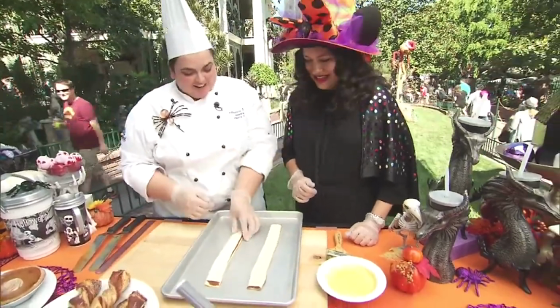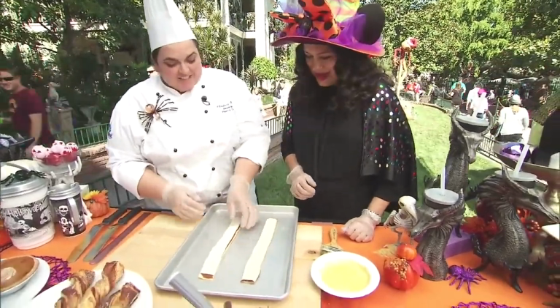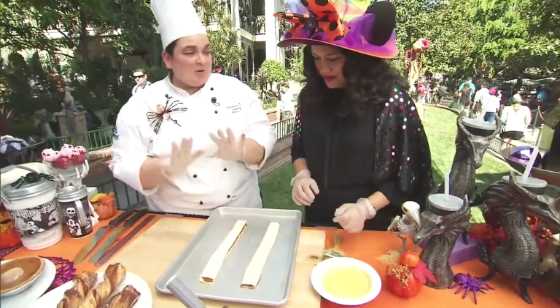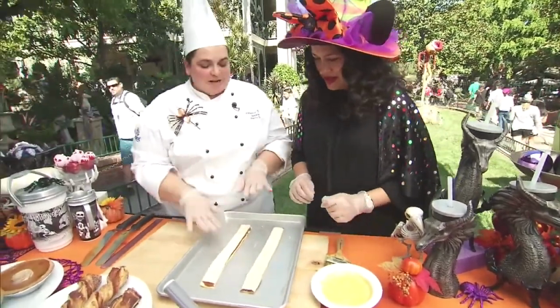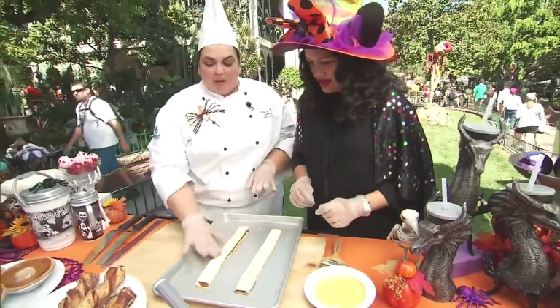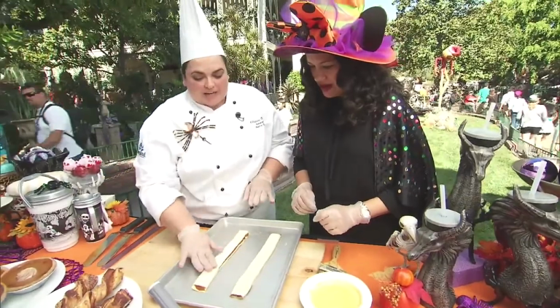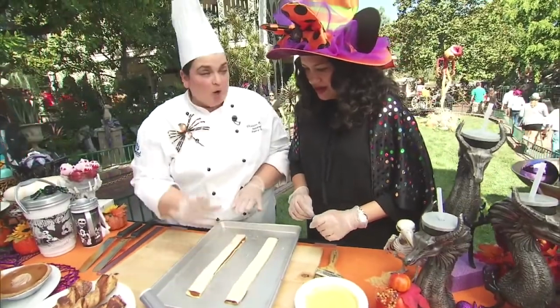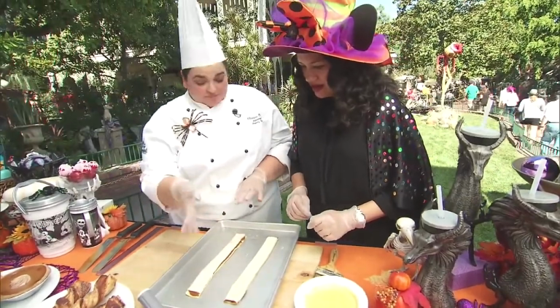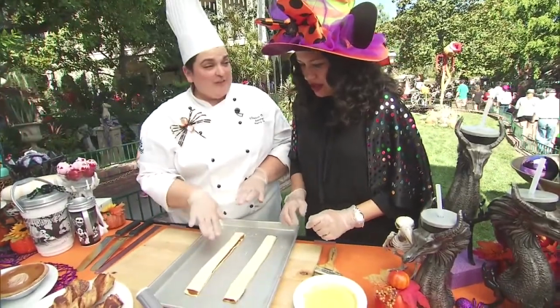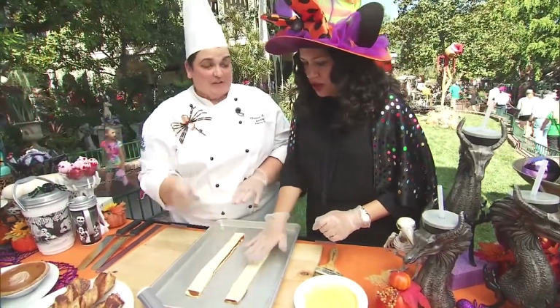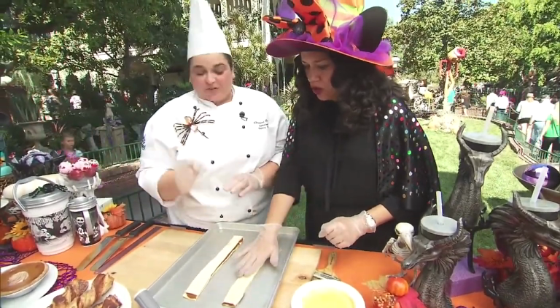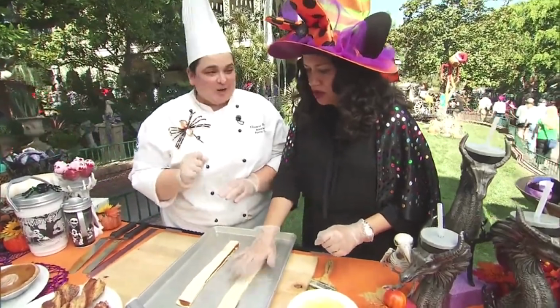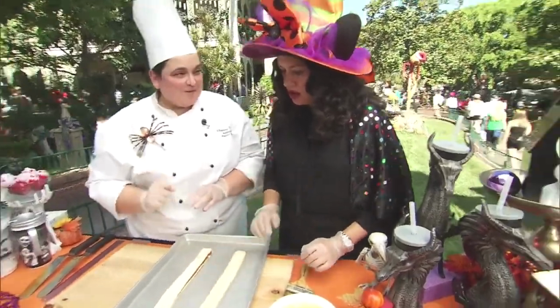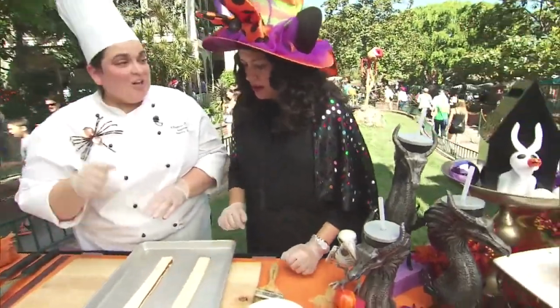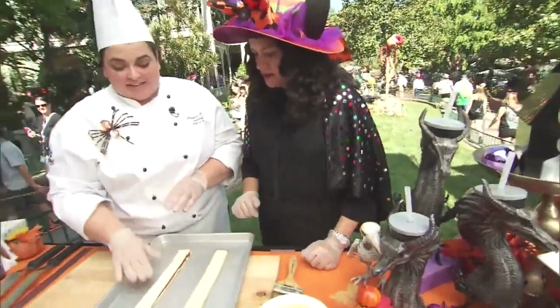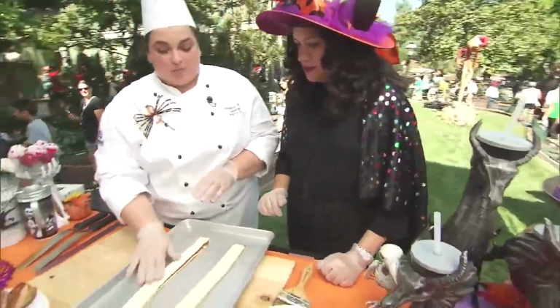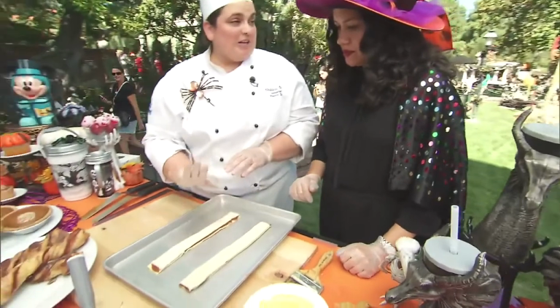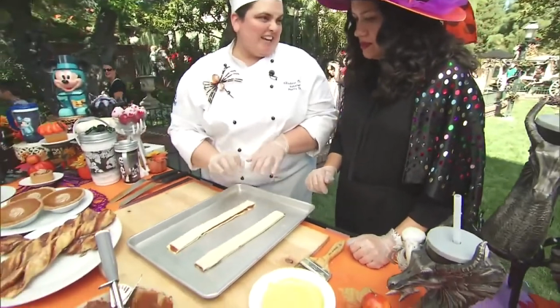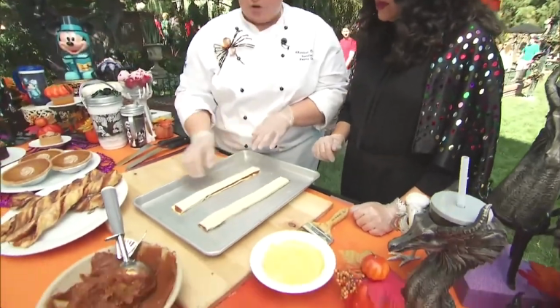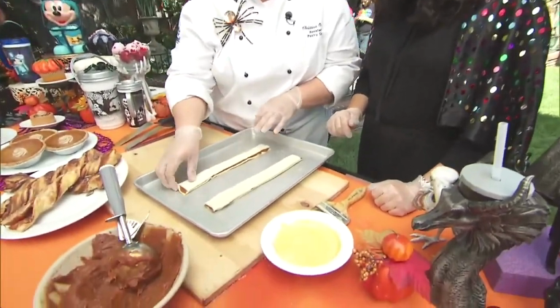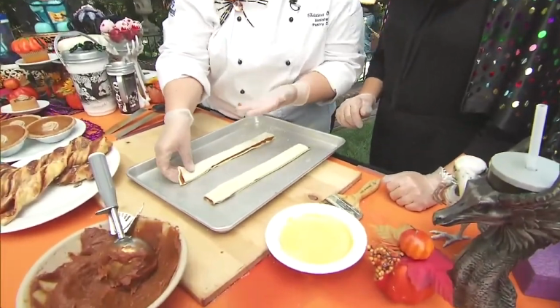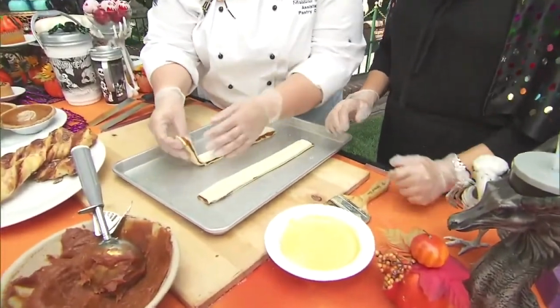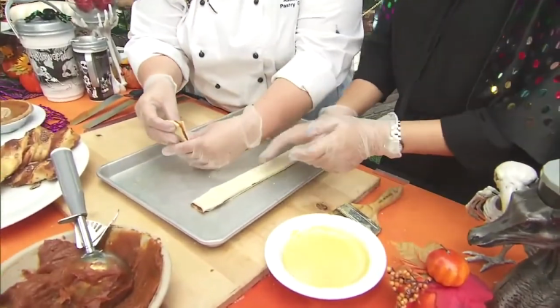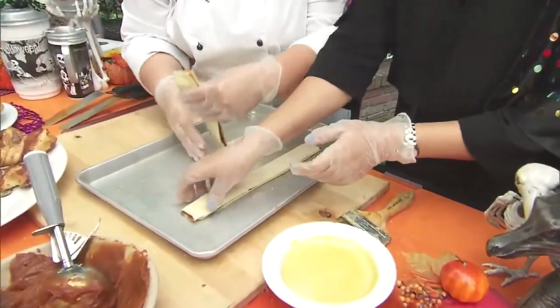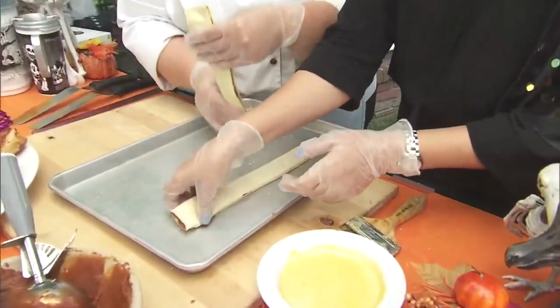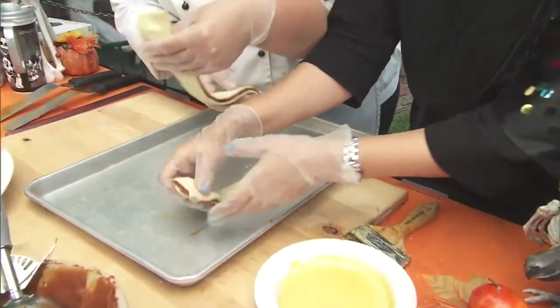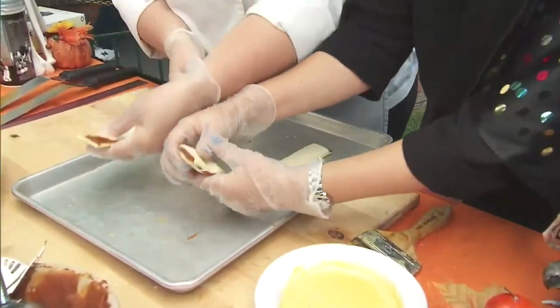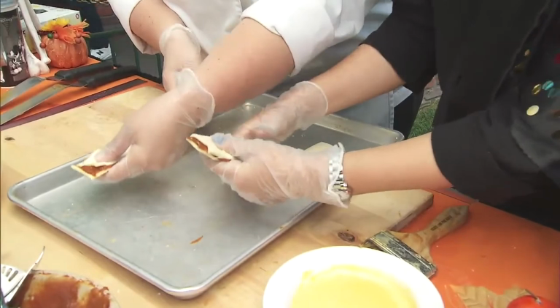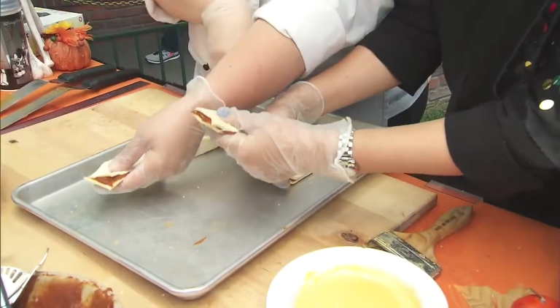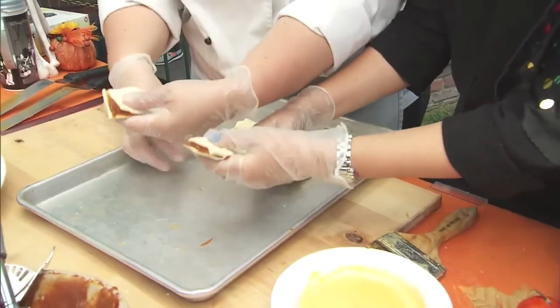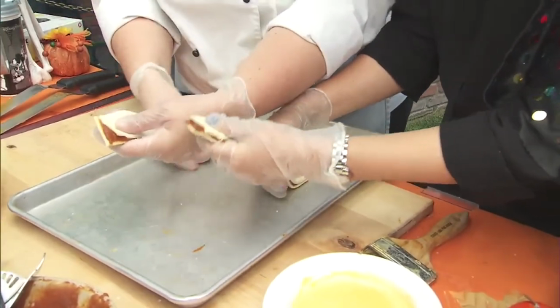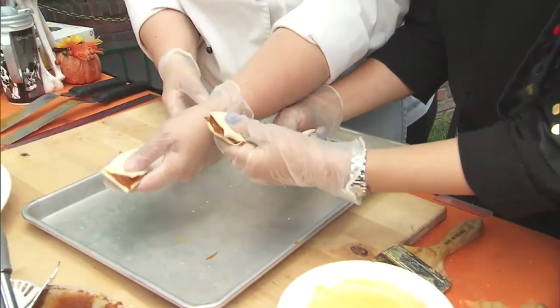This is a little warm right now, so when you're at home it will be a lot tighter for you. So you pick it up, hold it with one hand and twist with your other. There you go — beautiful!